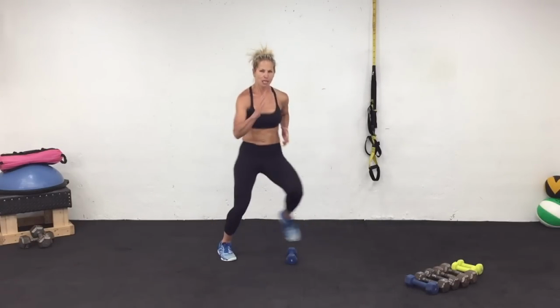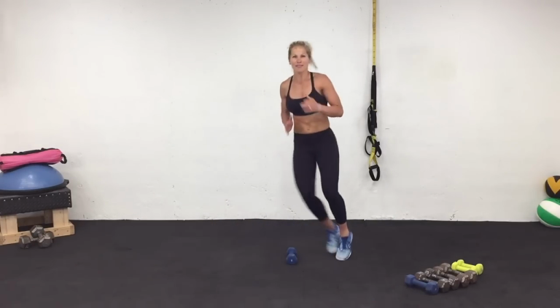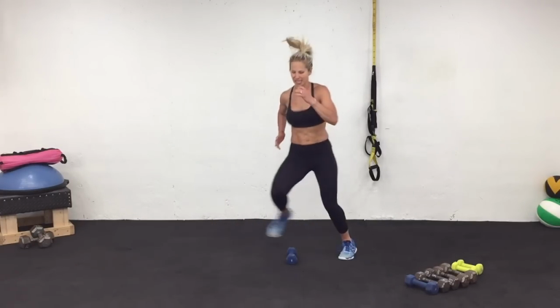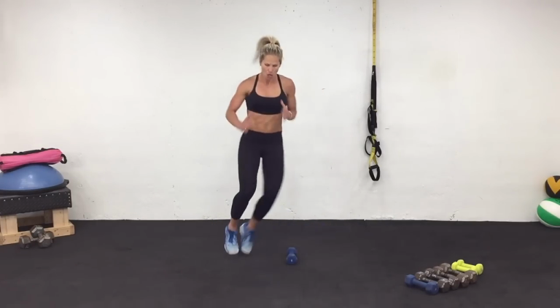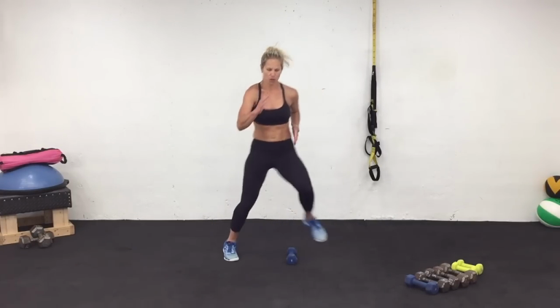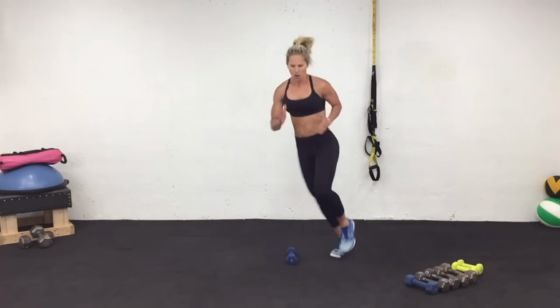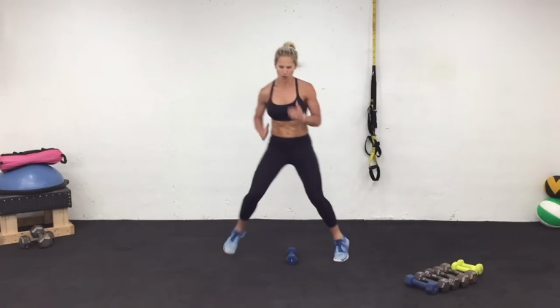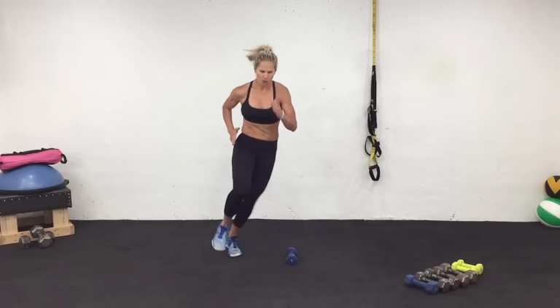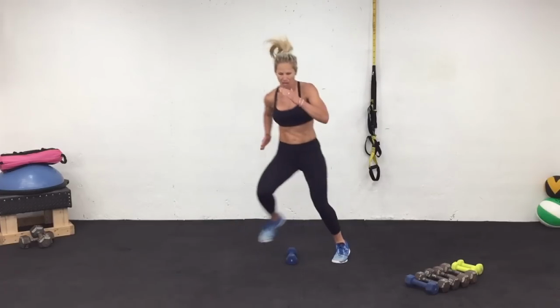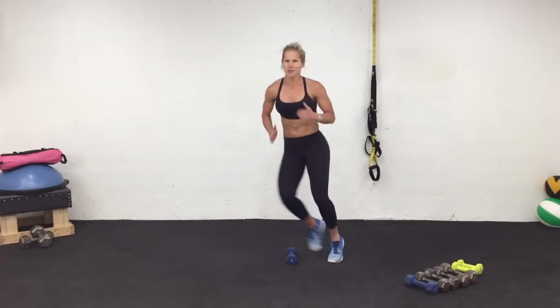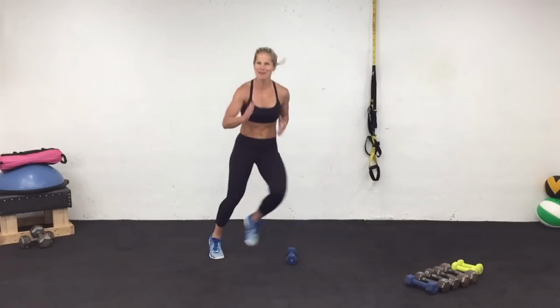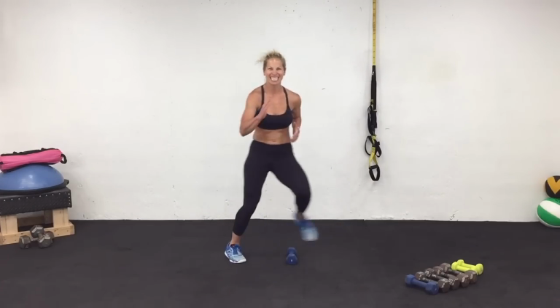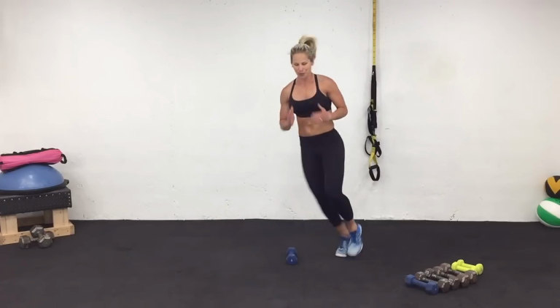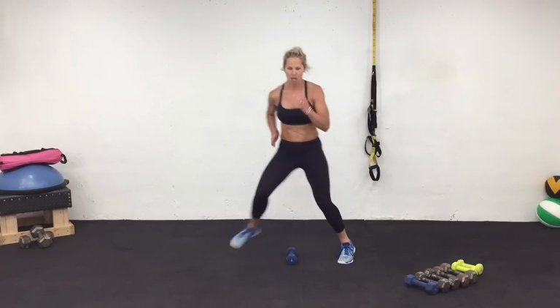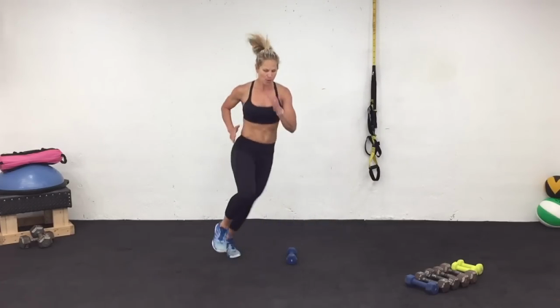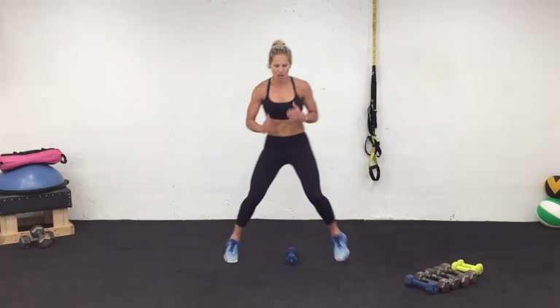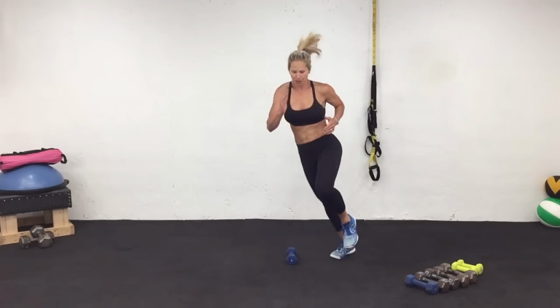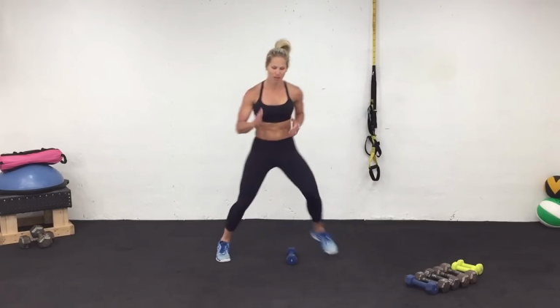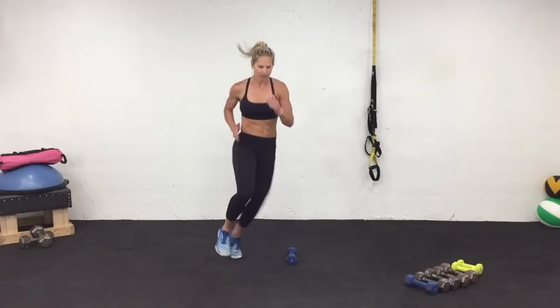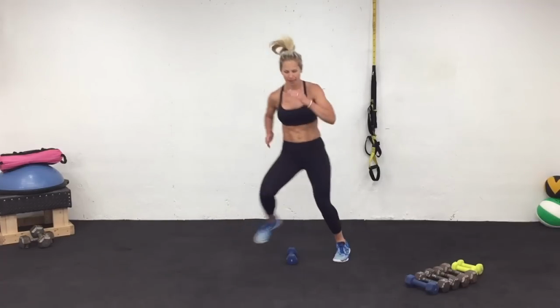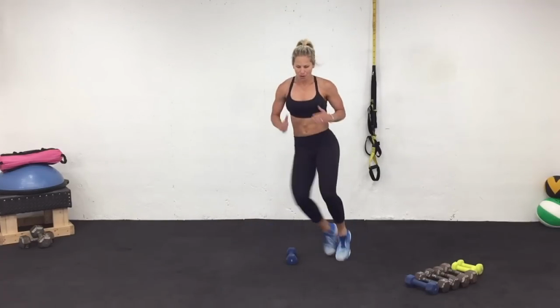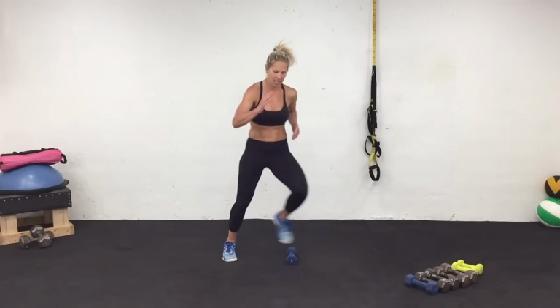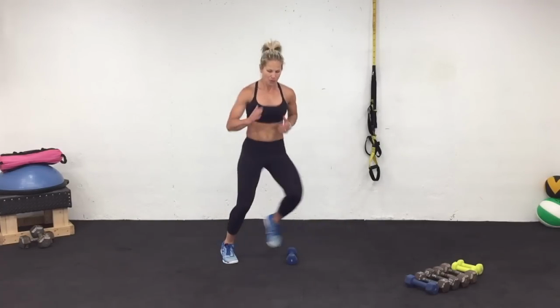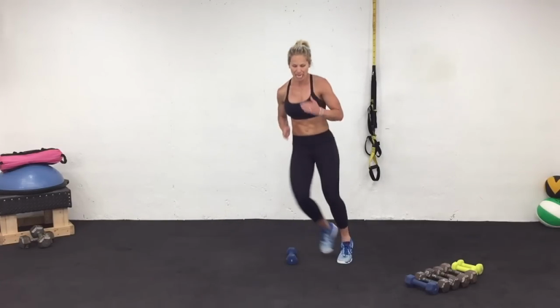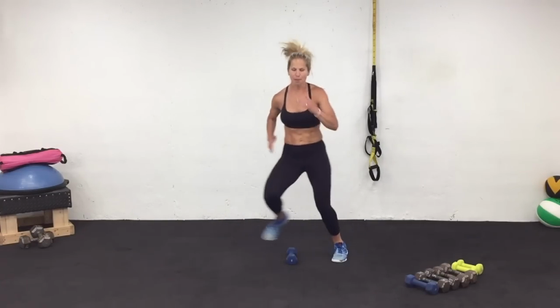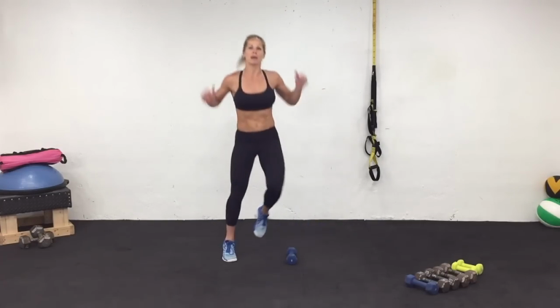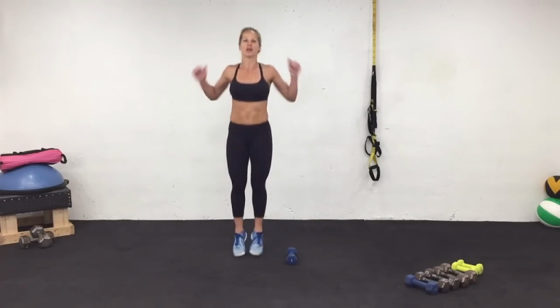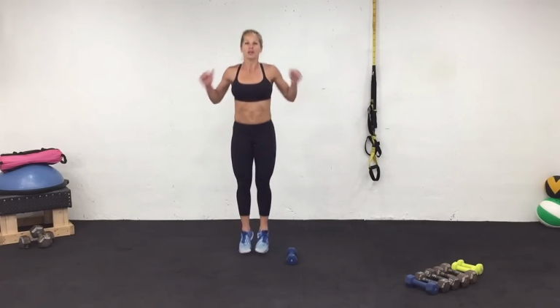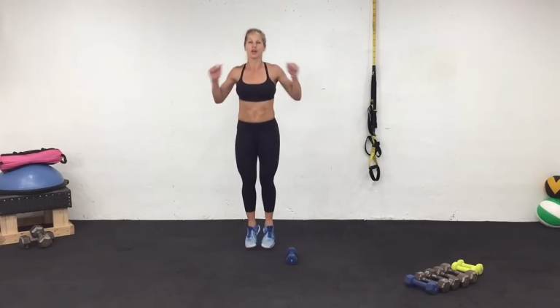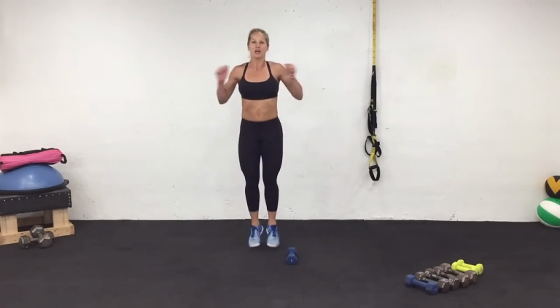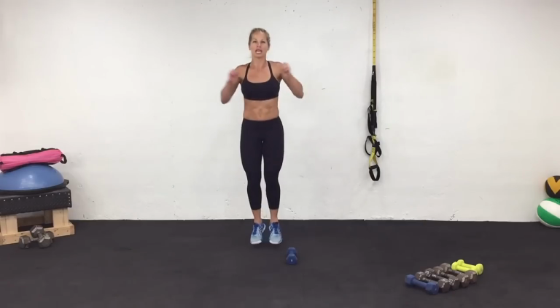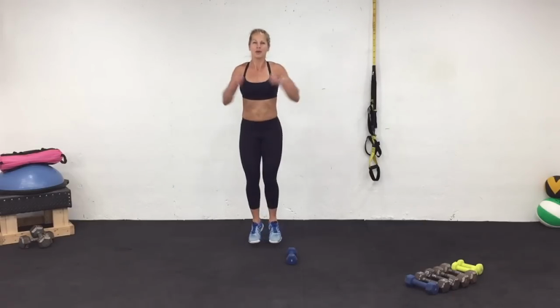Come on — driving those hands. You got it. Three, two, one. Jump and roll. Rest. Cycle four complete.